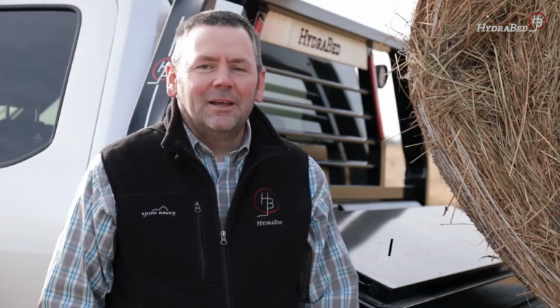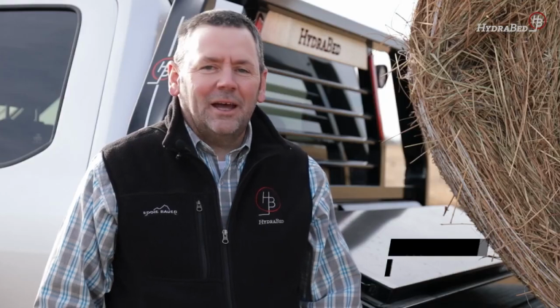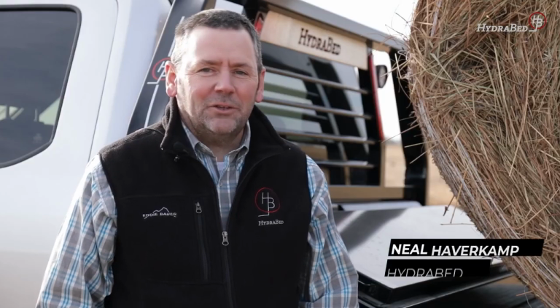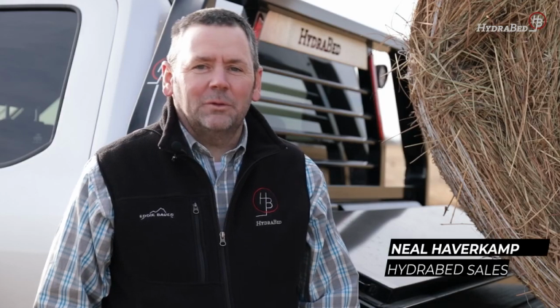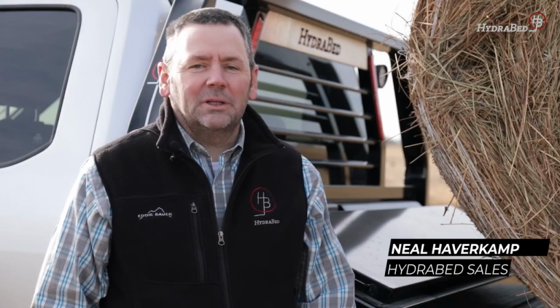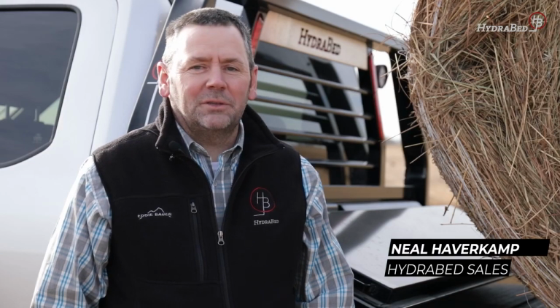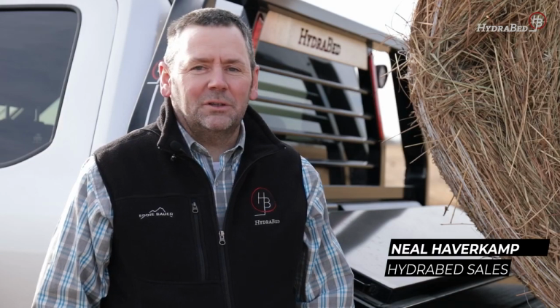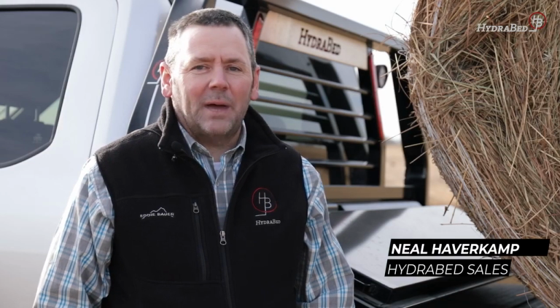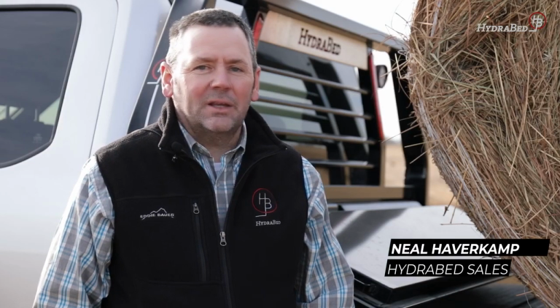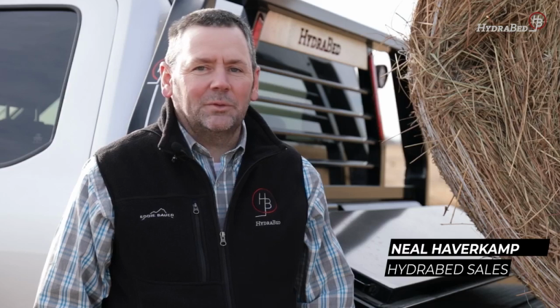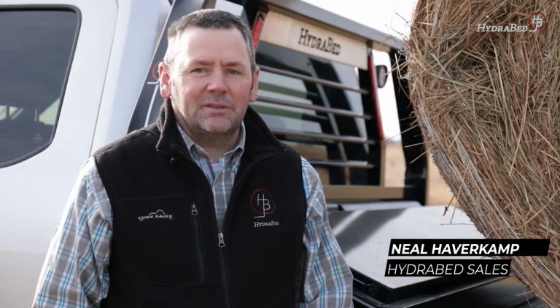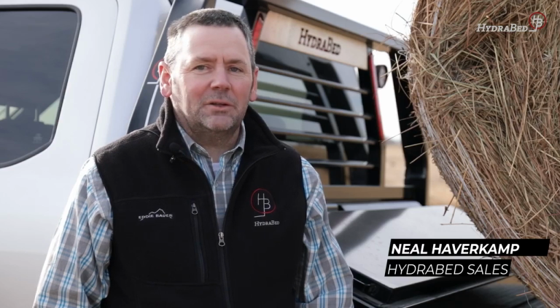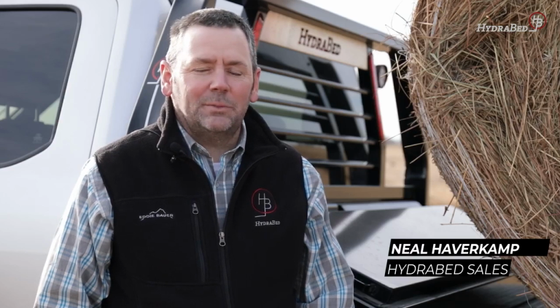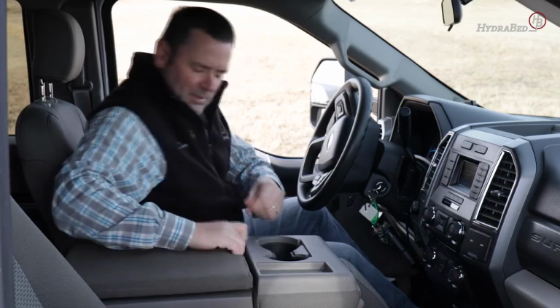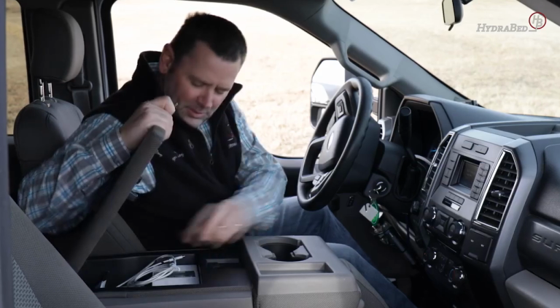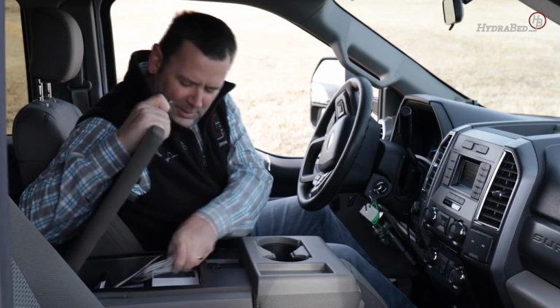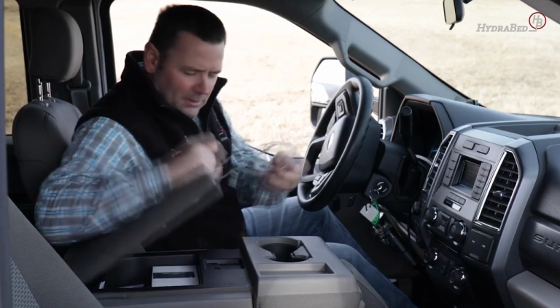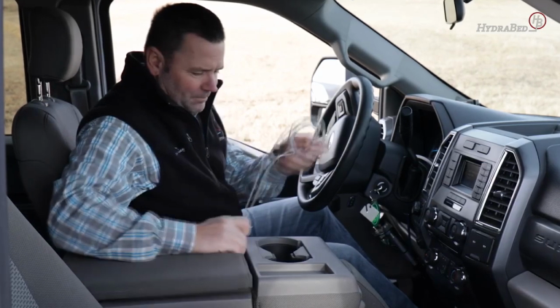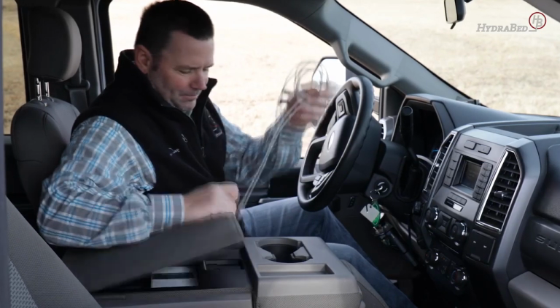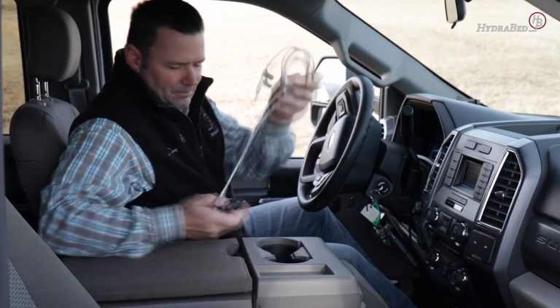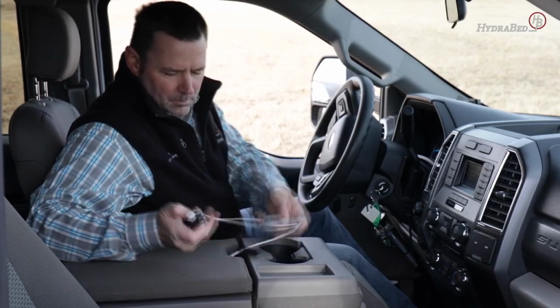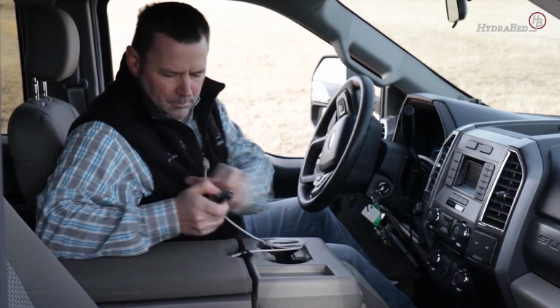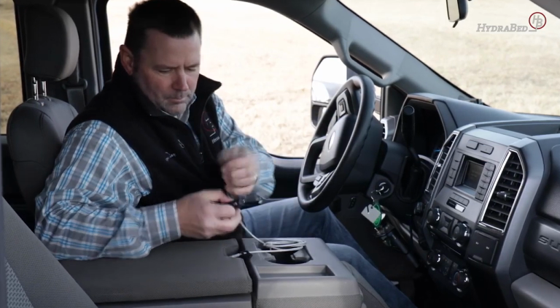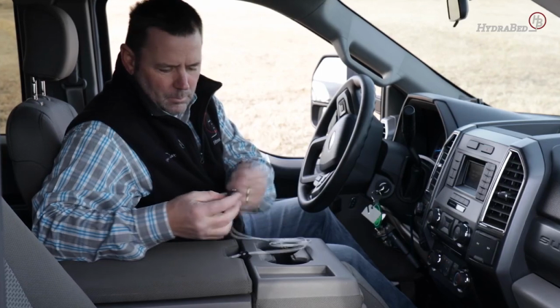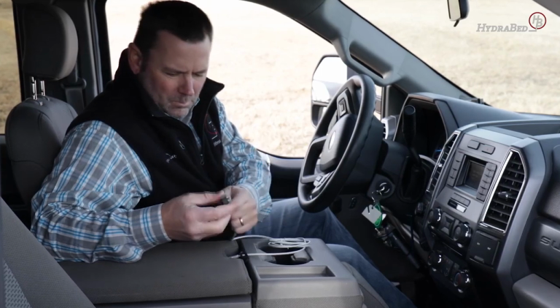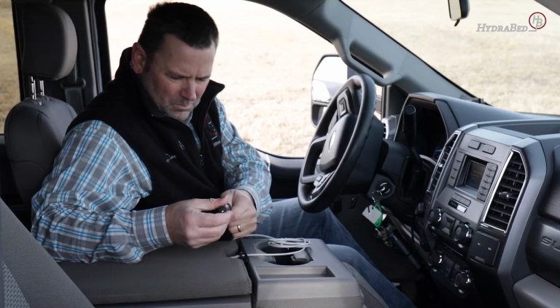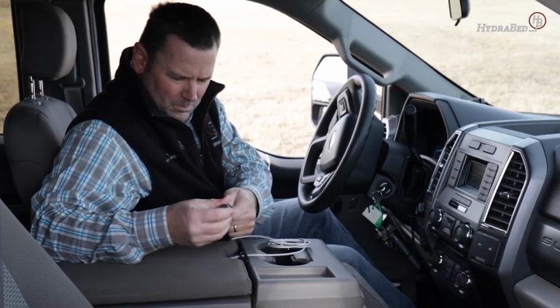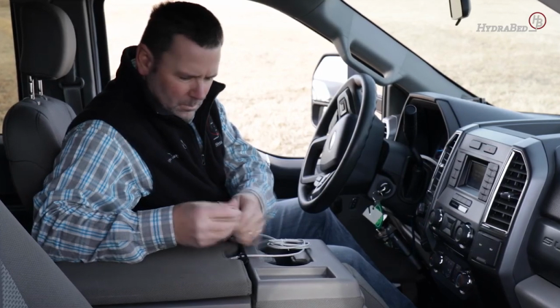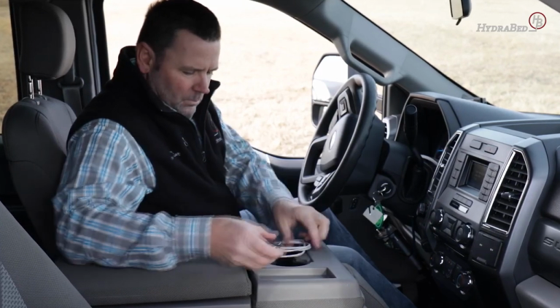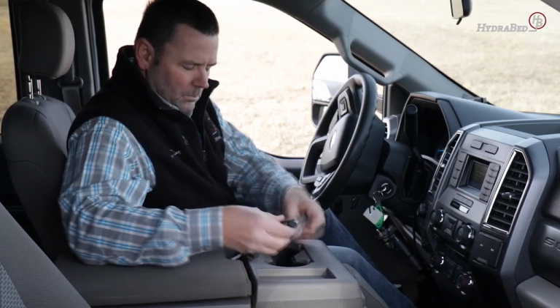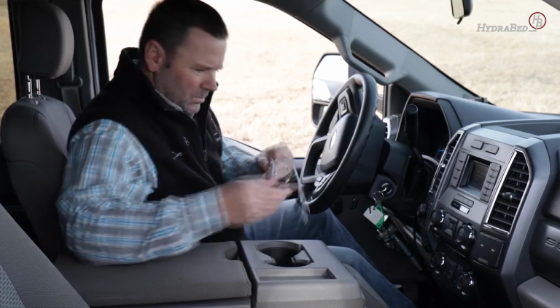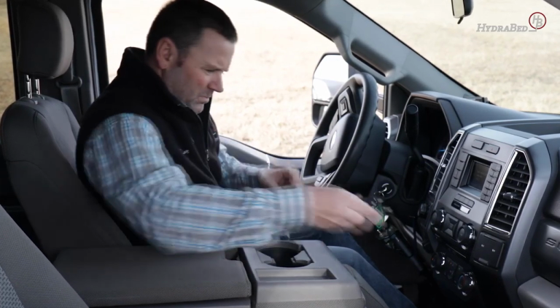The HydroStix remote includes a rechargeable battery that comes with a standard USB cable and car adapter. The HydroStix remote will also have a convenient flashlight feature for tasks done in low light settings.